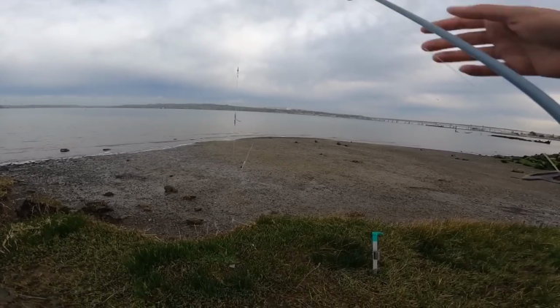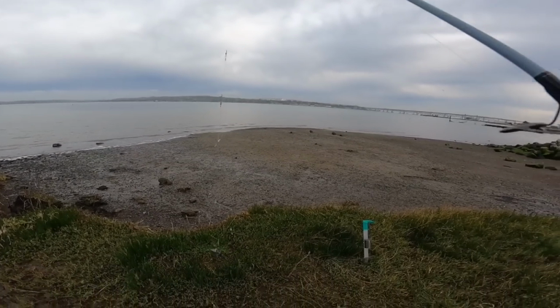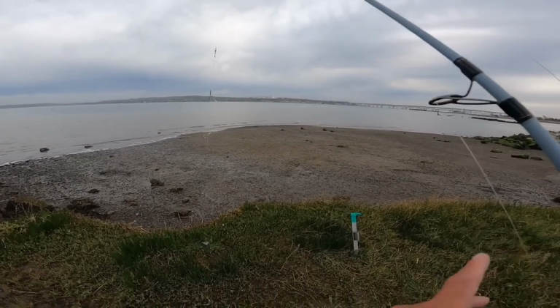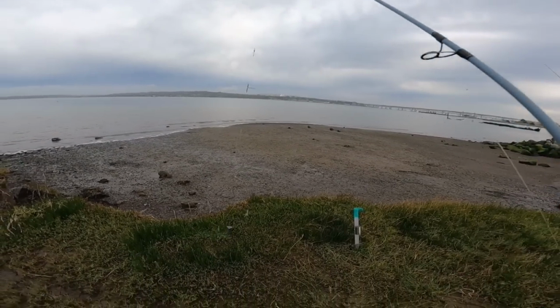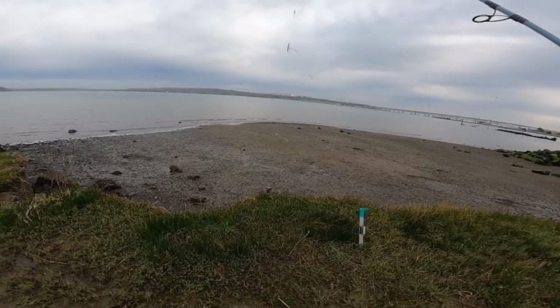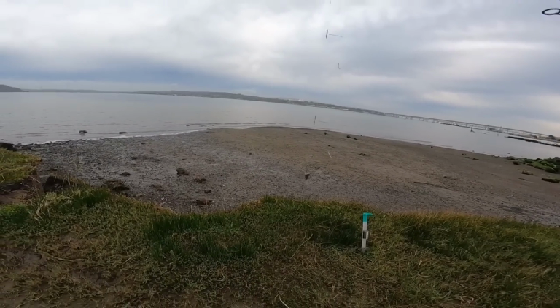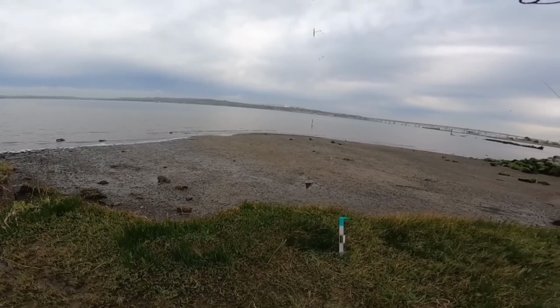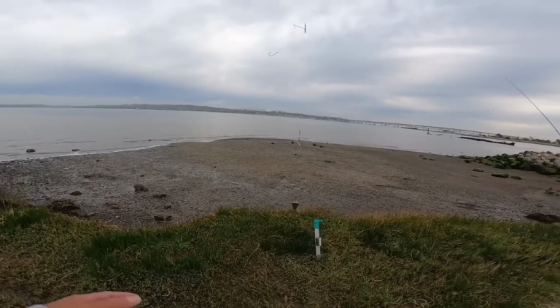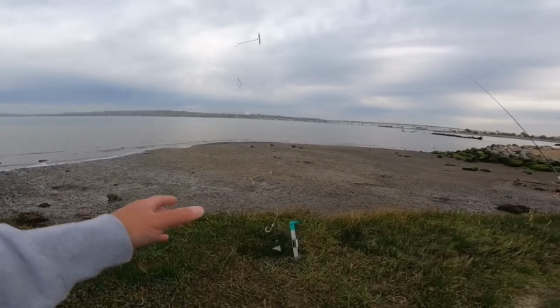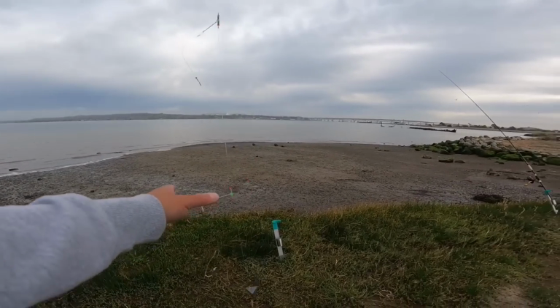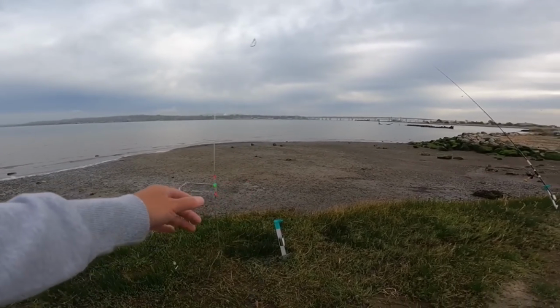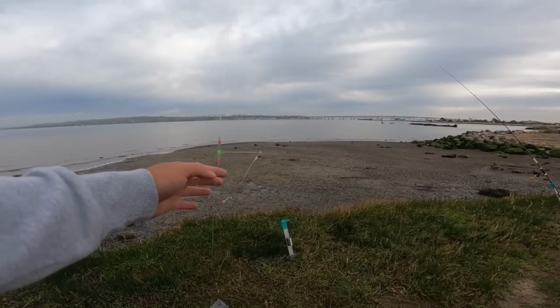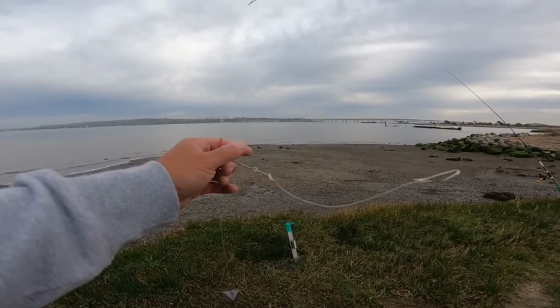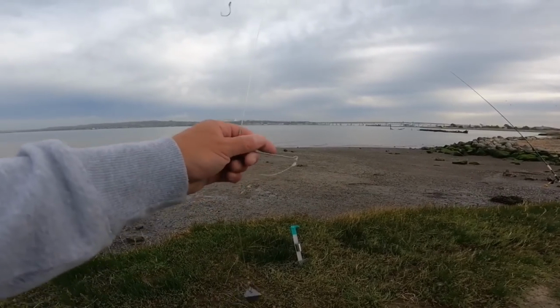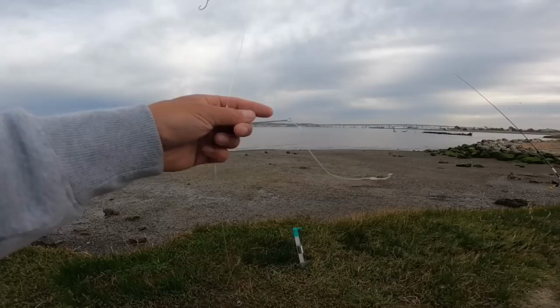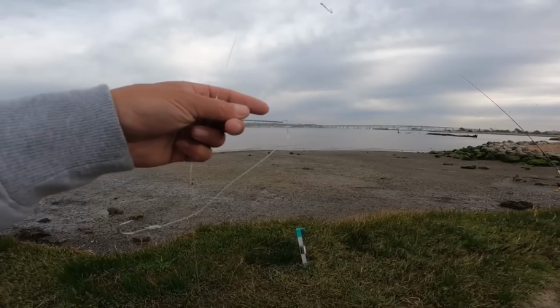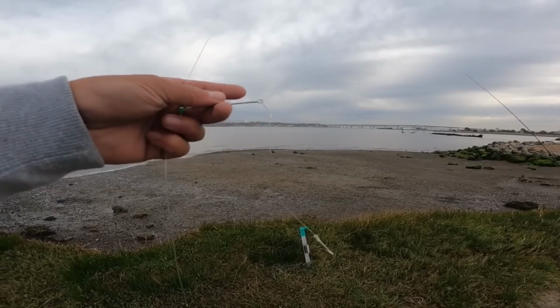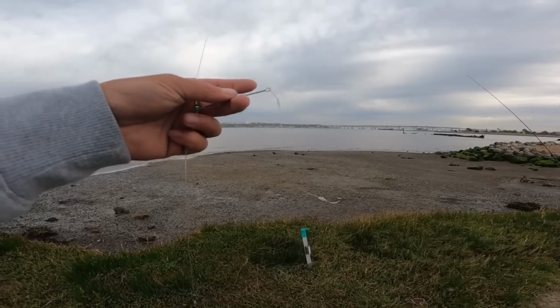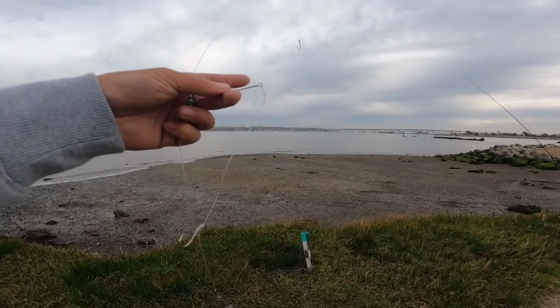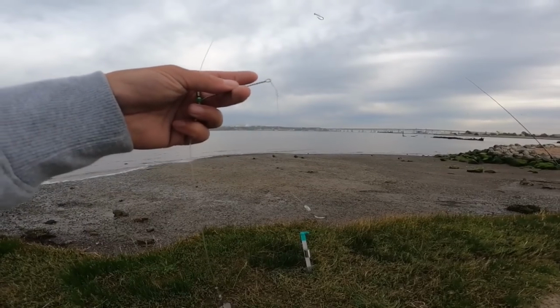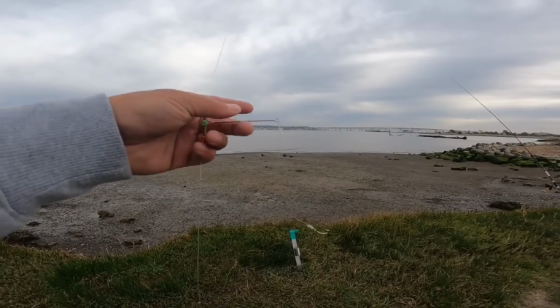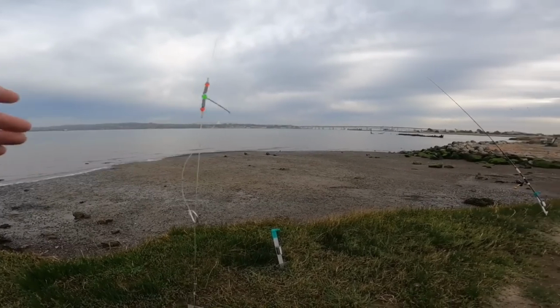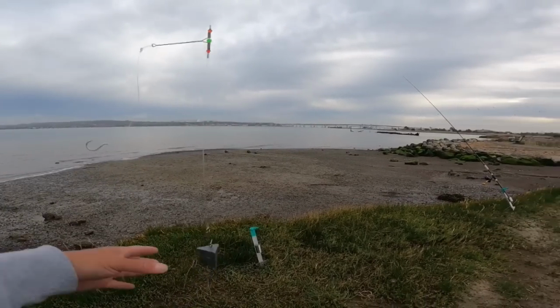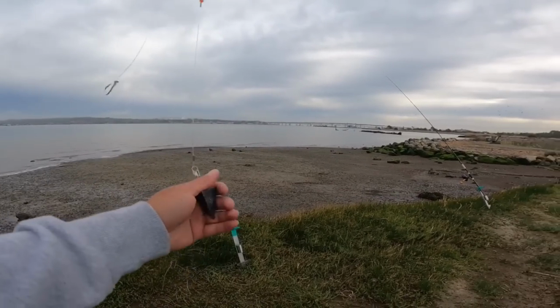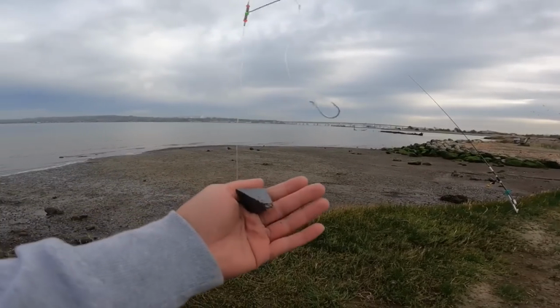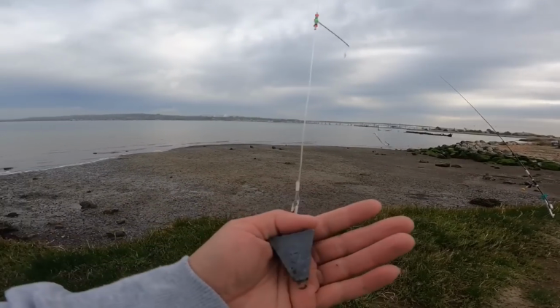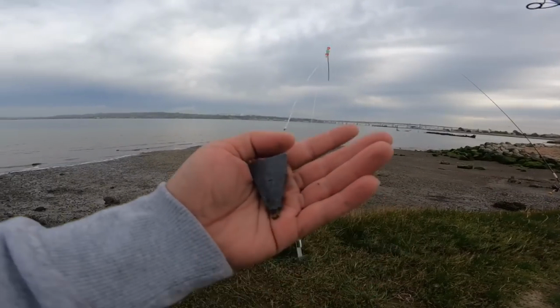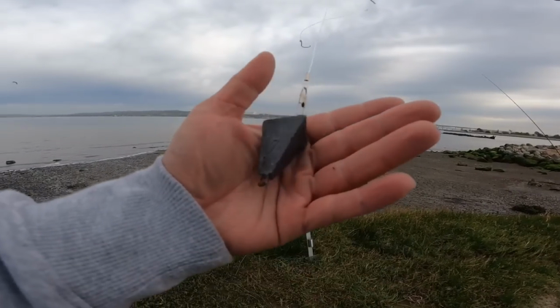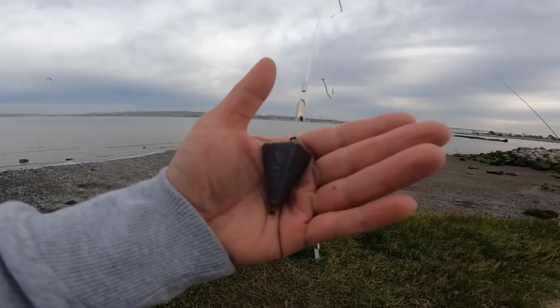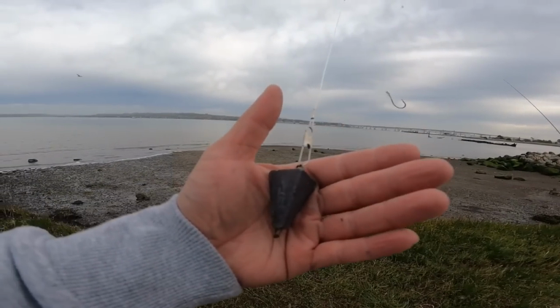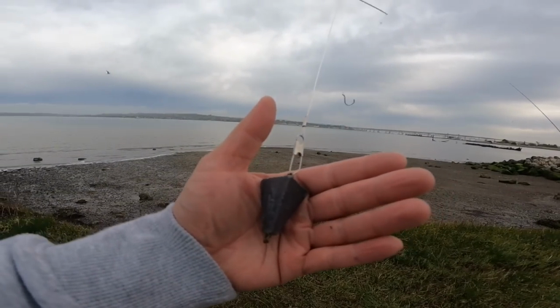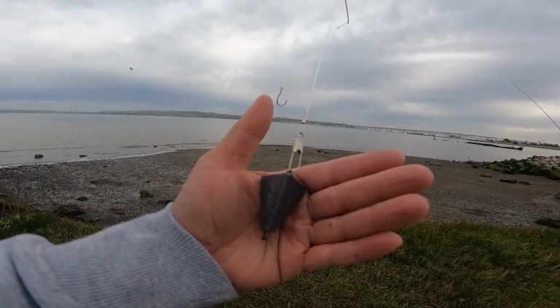For my hook I am working with a 3/0 octopus hook with a four ounce pyramid weight.